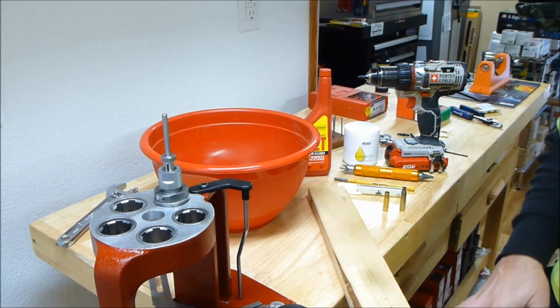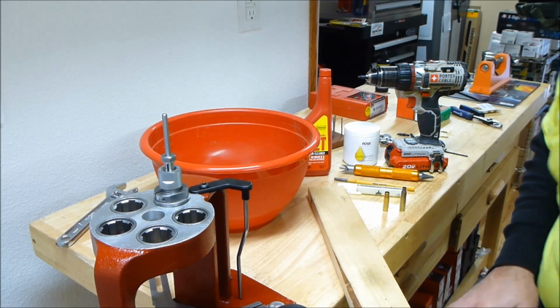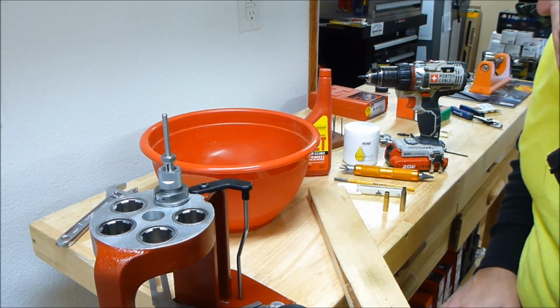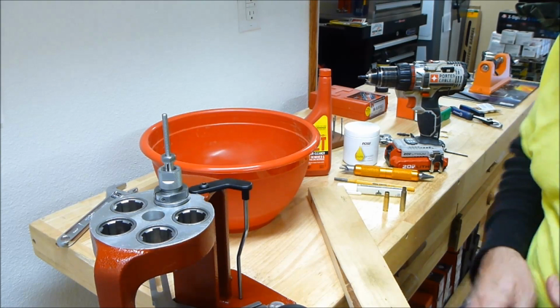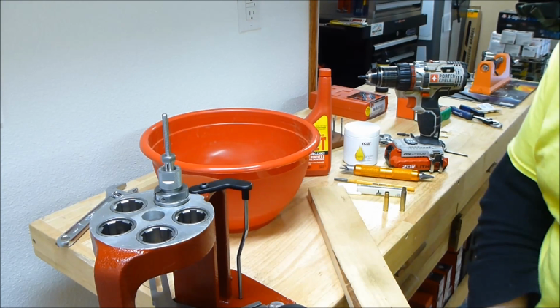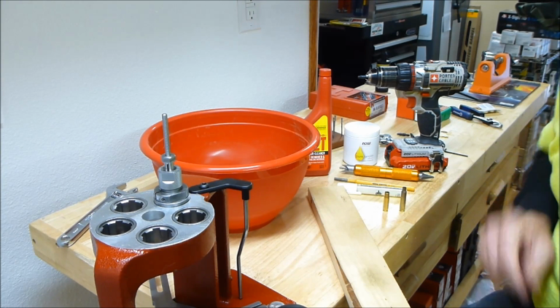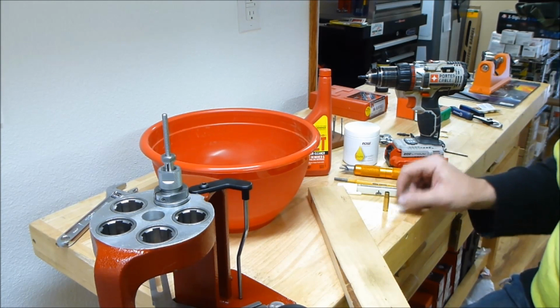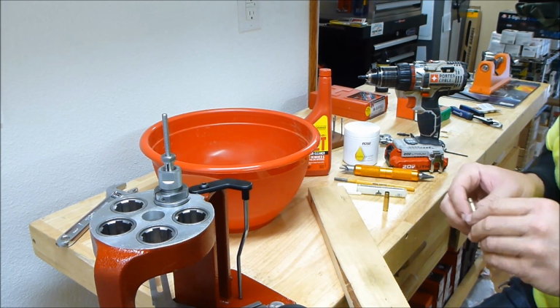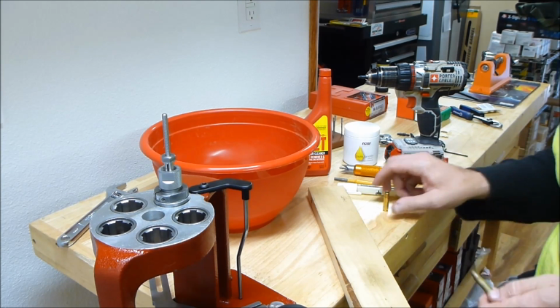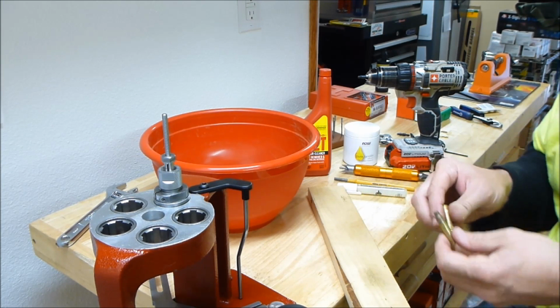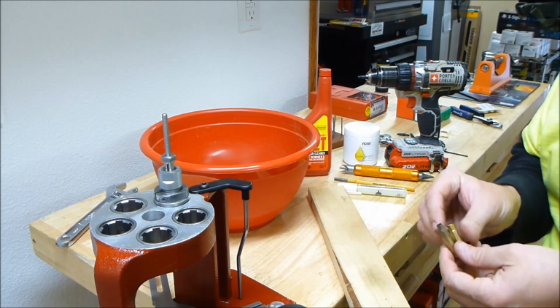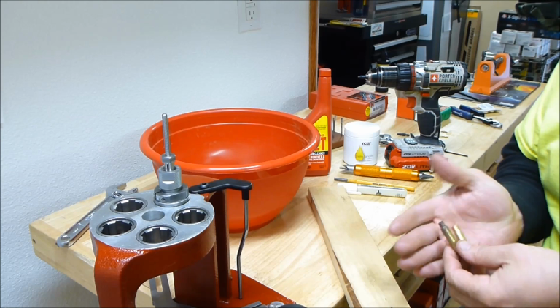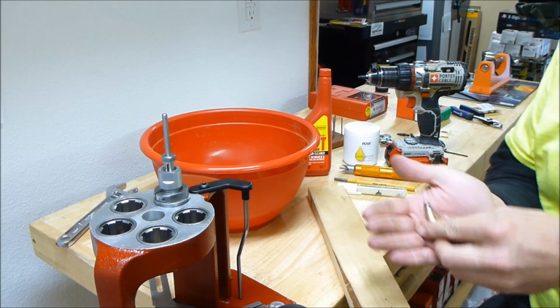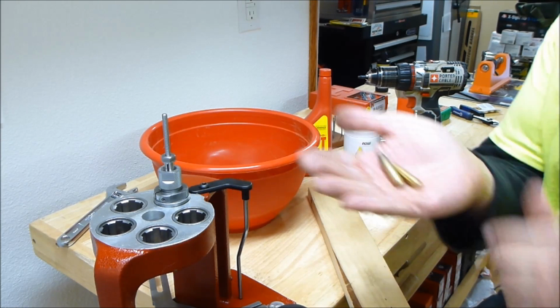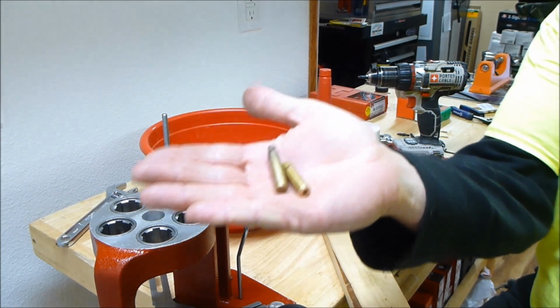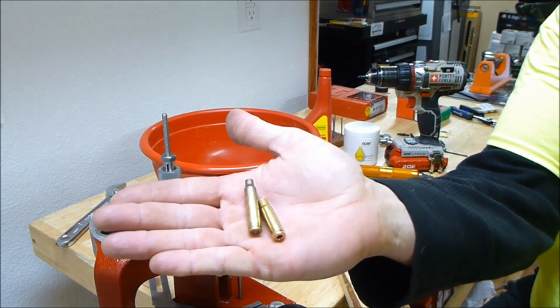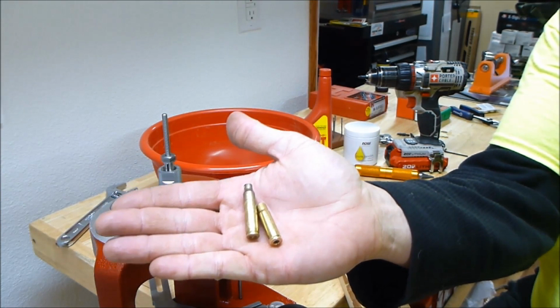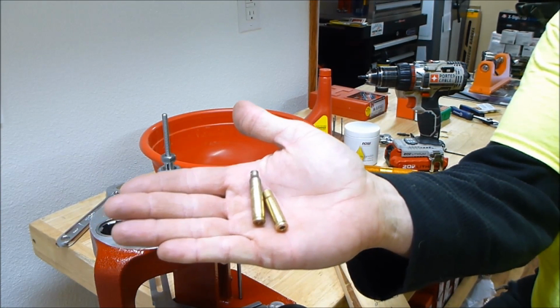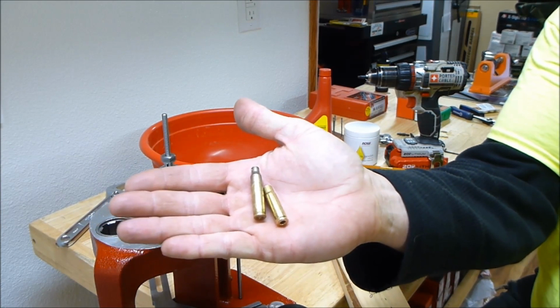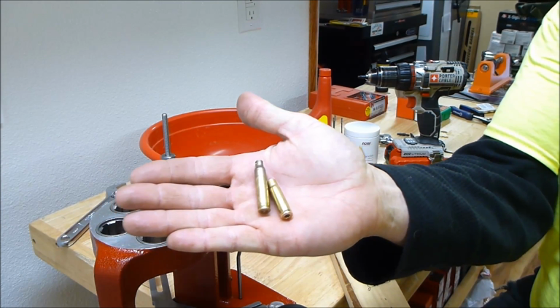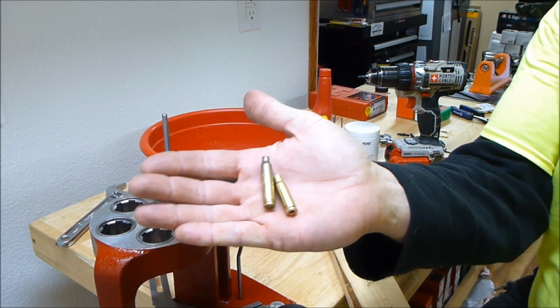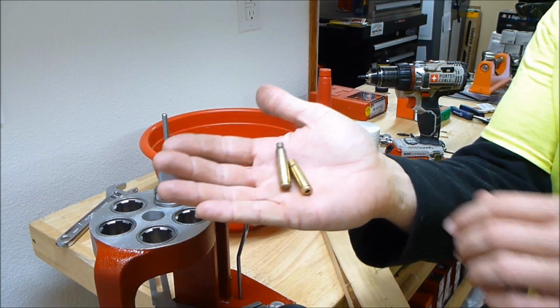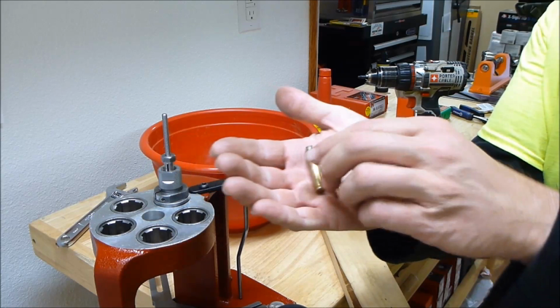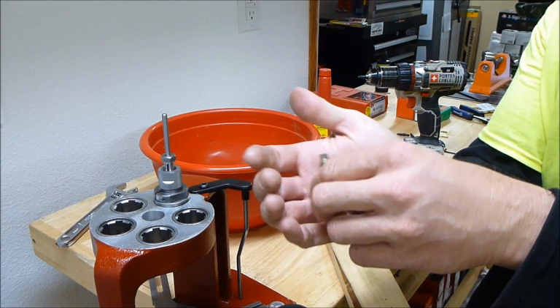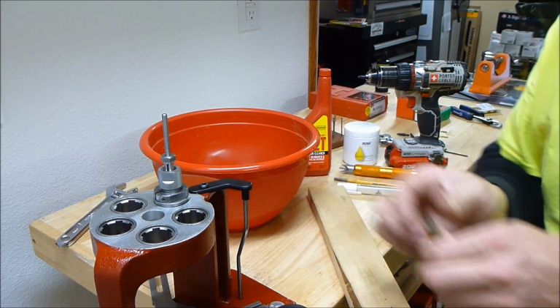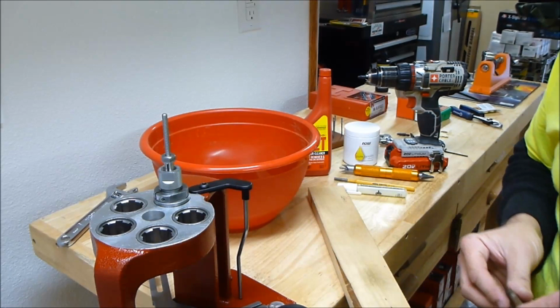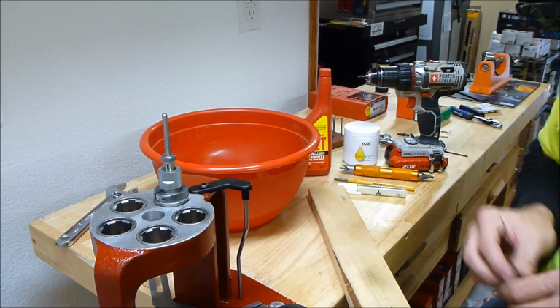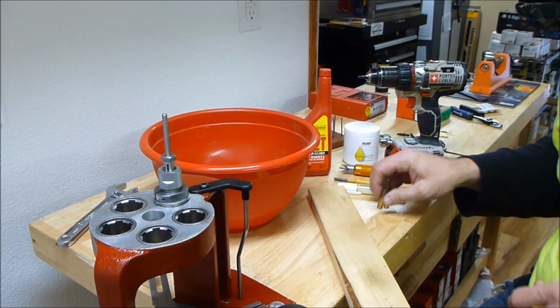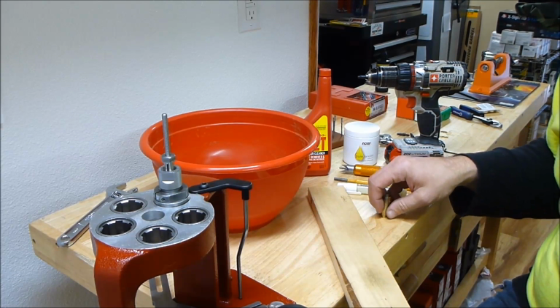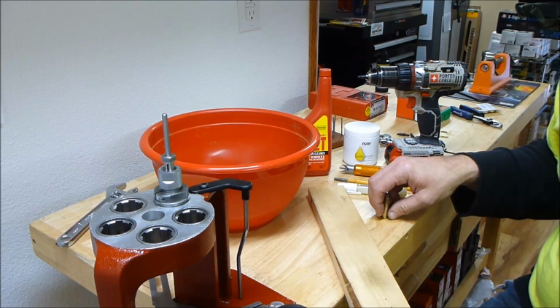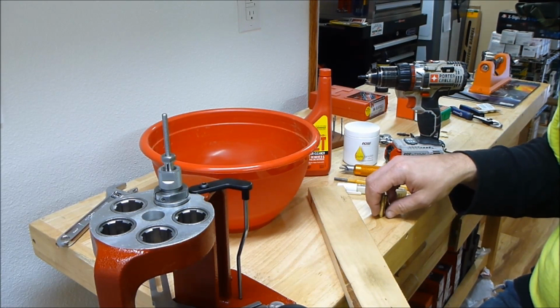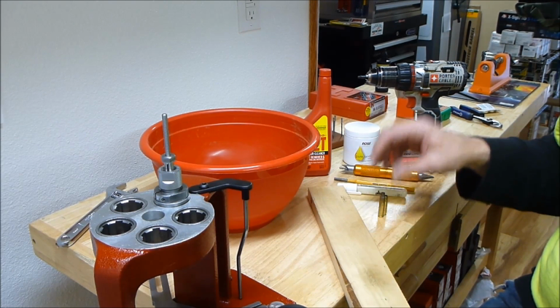In this video, I want to talk about converting 223 brass to 300 blackout, which I've been doing. Kind of did this on a whim — bought the barrel, bought the muzzle brake, changed it over, and bought the dies.